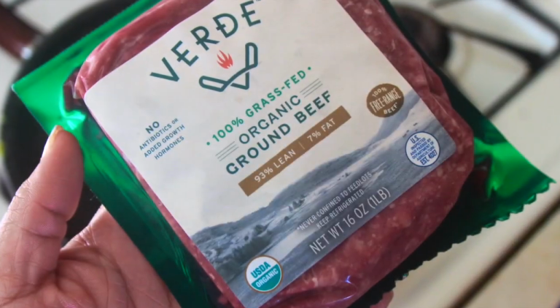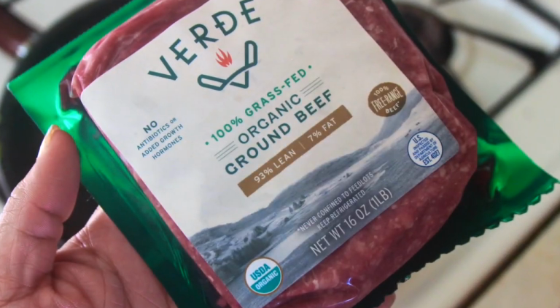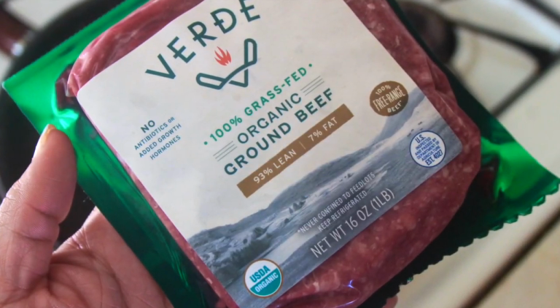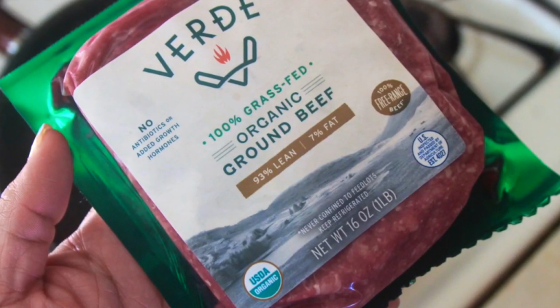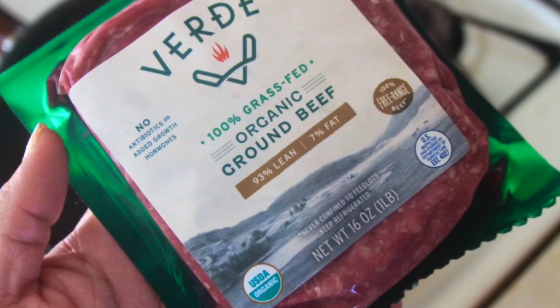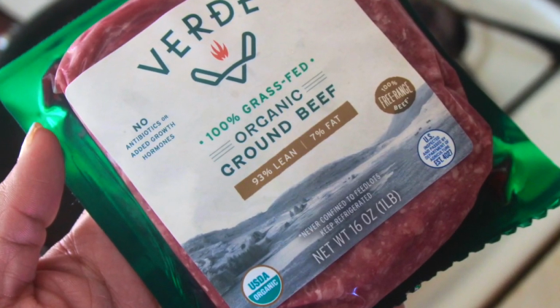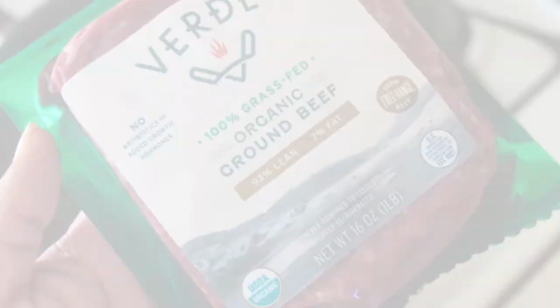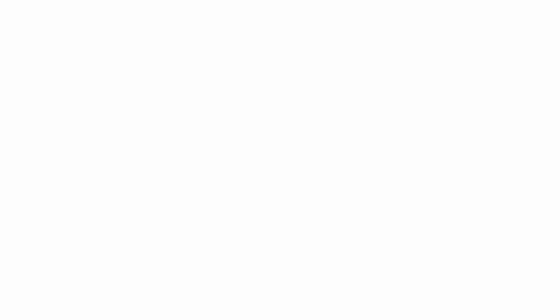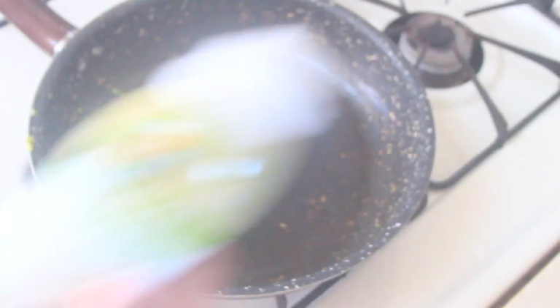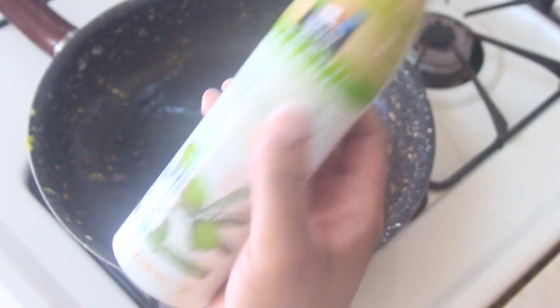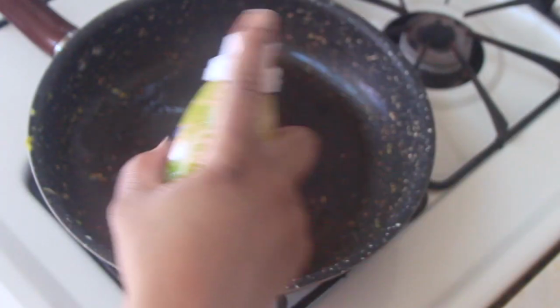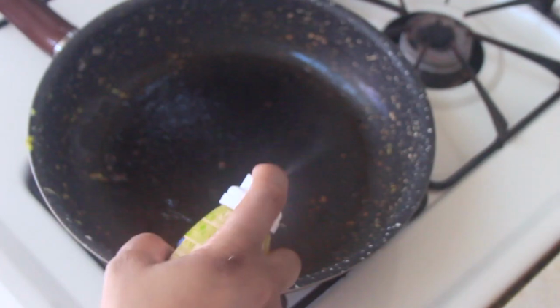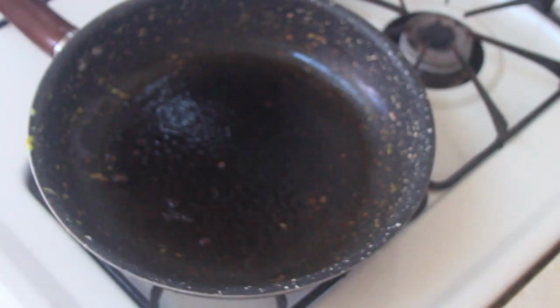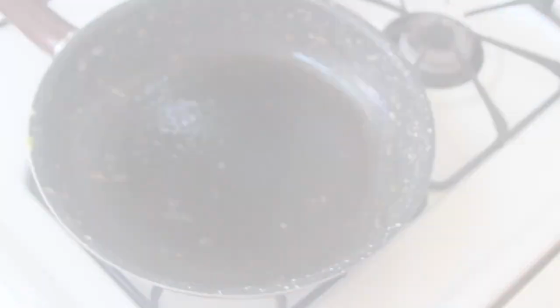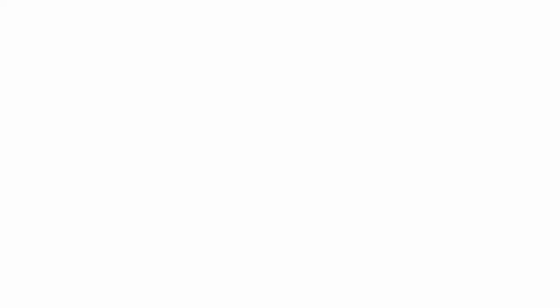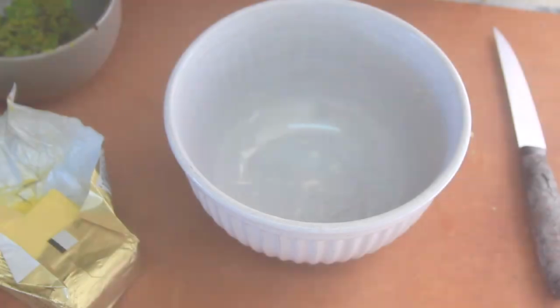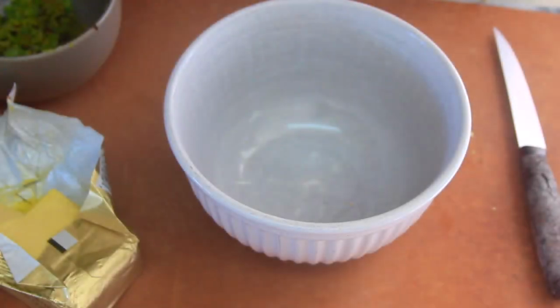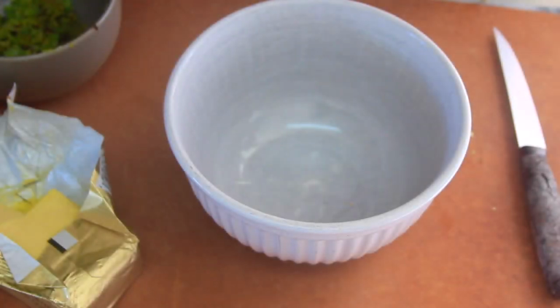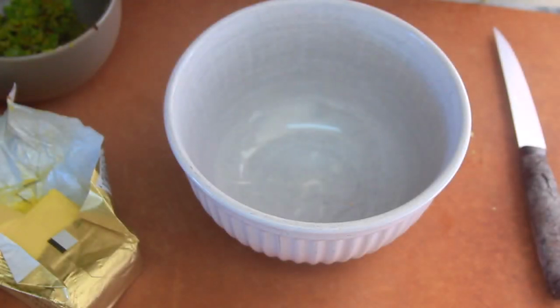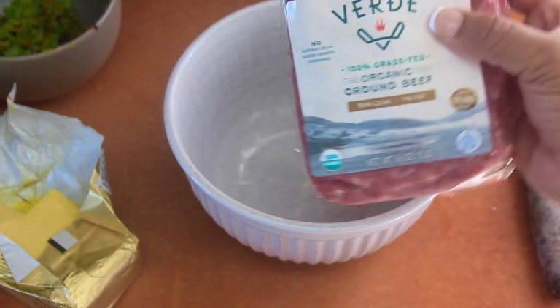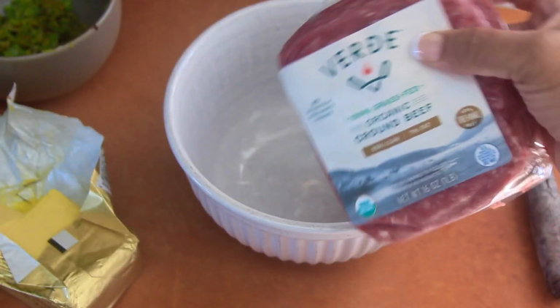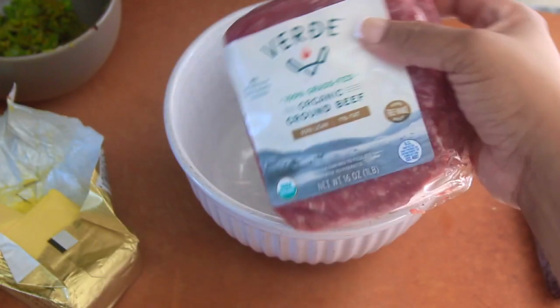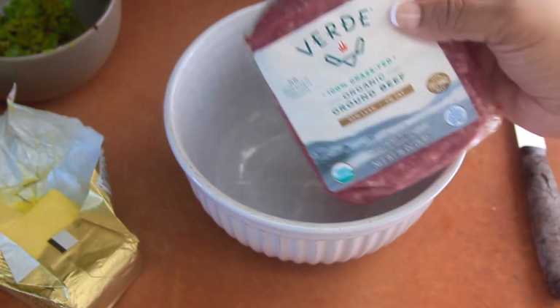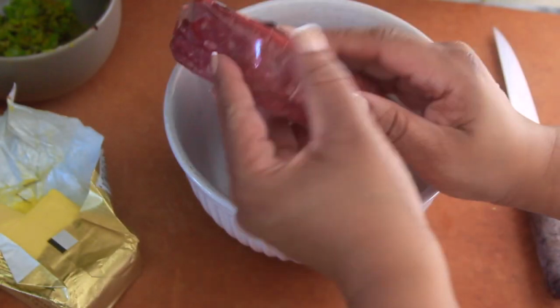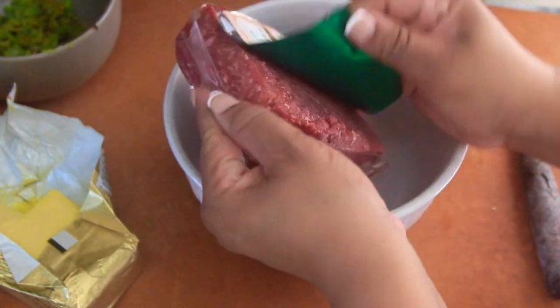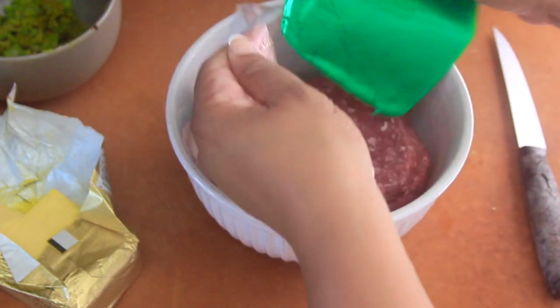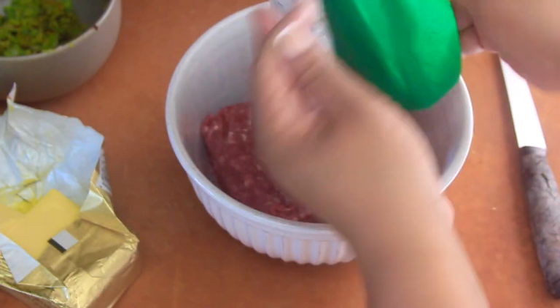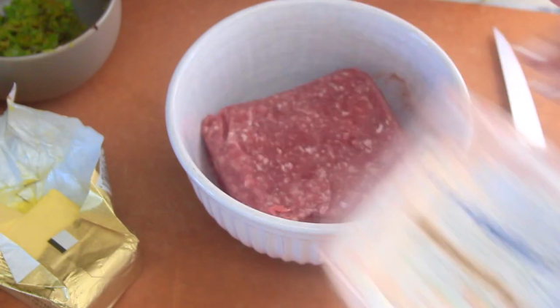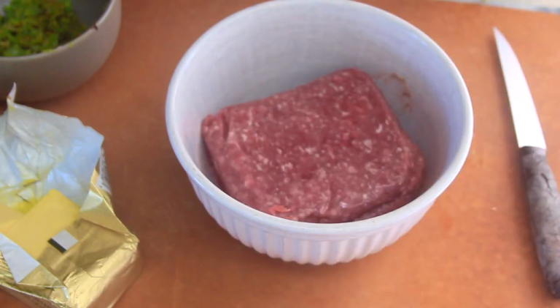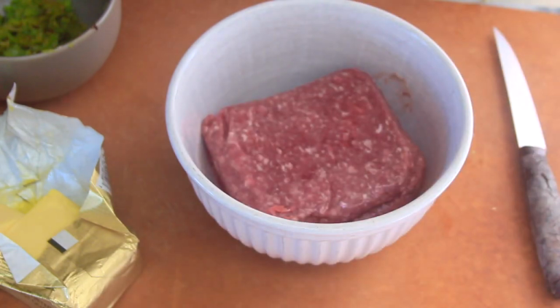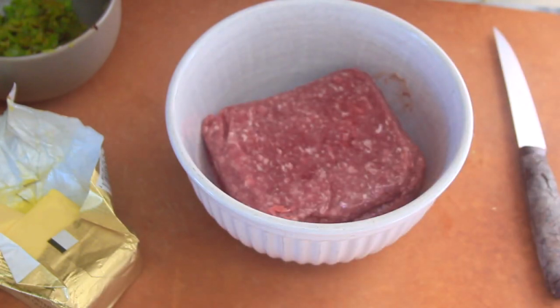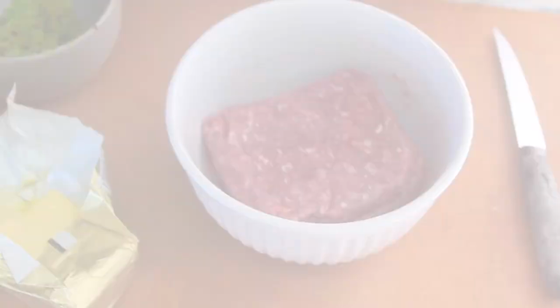Then we're going to go in with some fresh garlic. FYI, I mince the garlic, and just as a diva tip: put the garlic in towards the end of the sautéing process, or else it will burn. I then spritz the pan with a little bit of nonstick spray to make sure the meat doesn't stick.